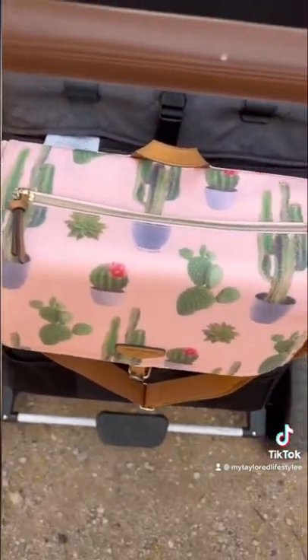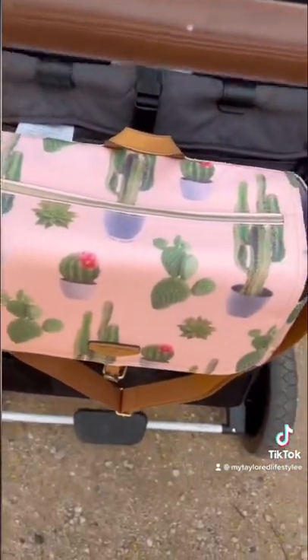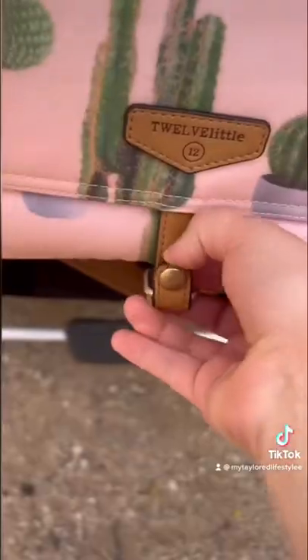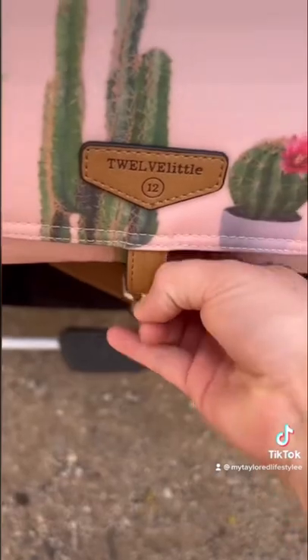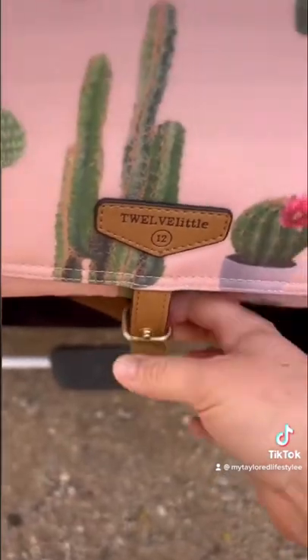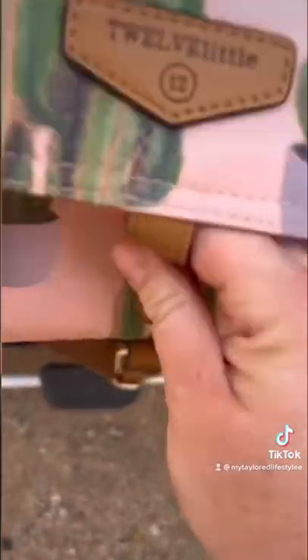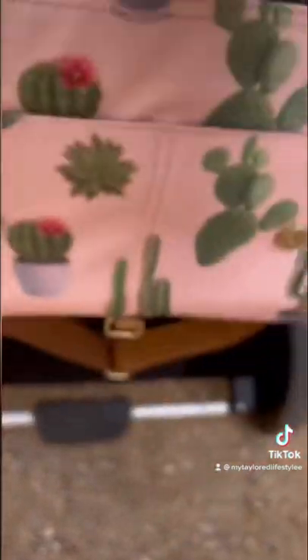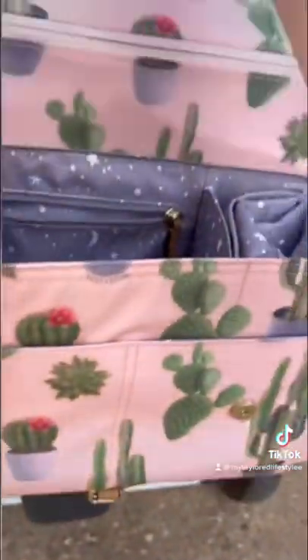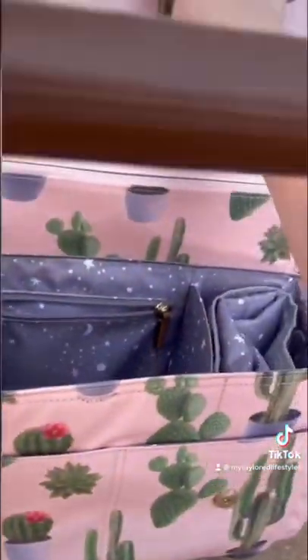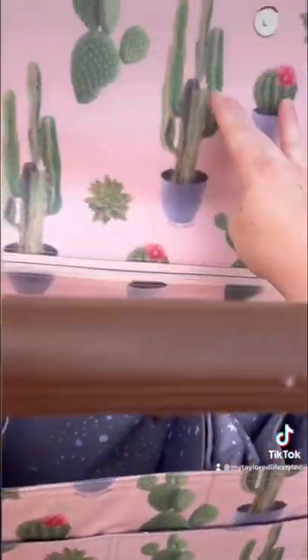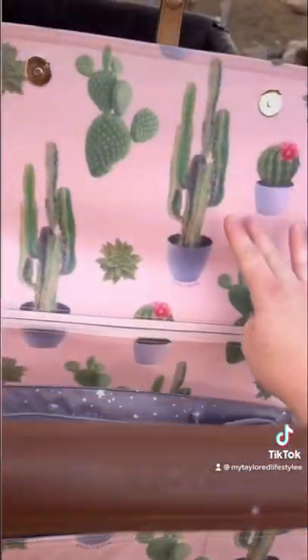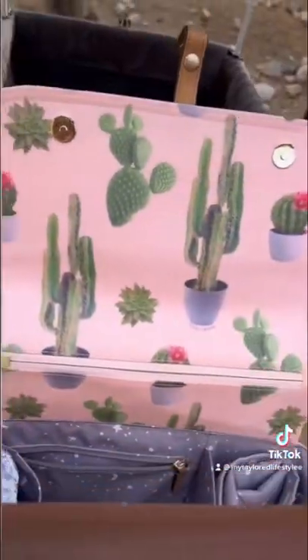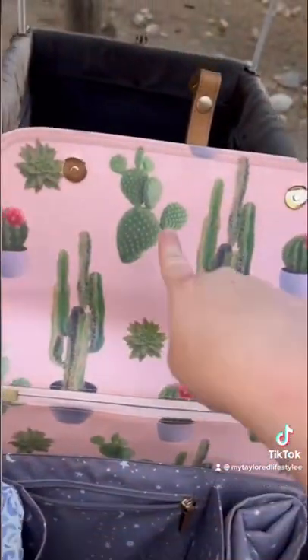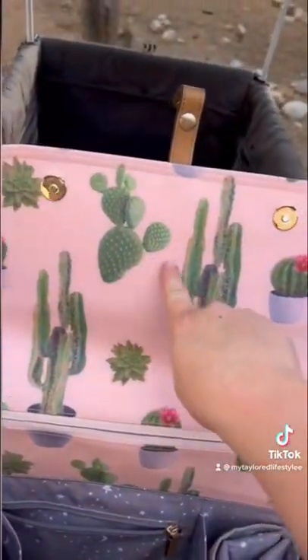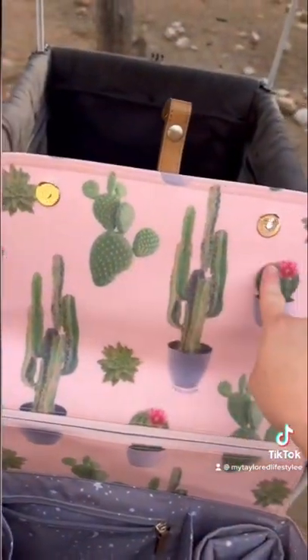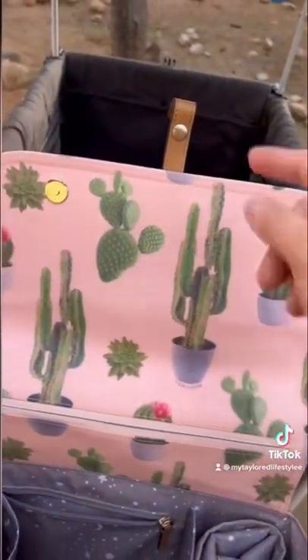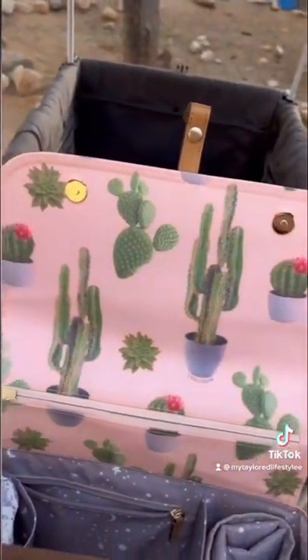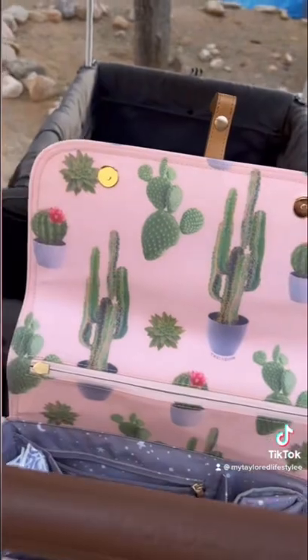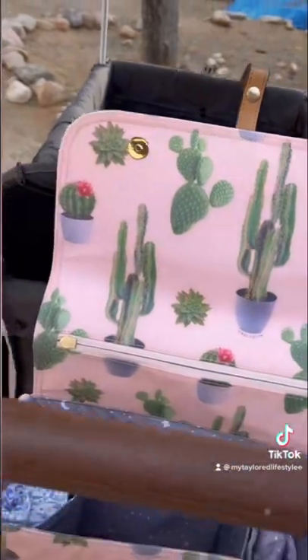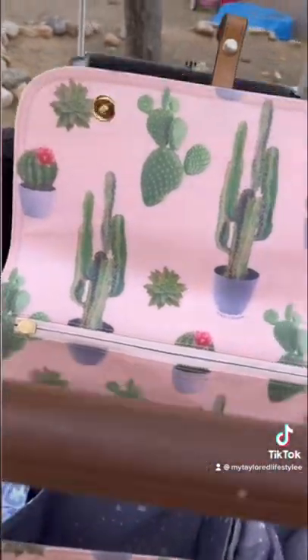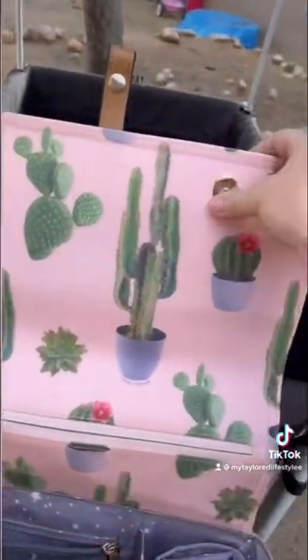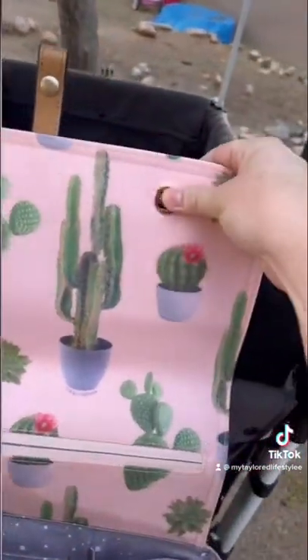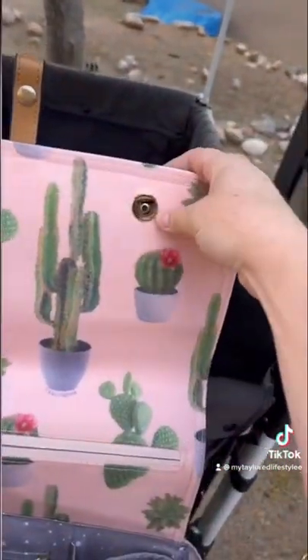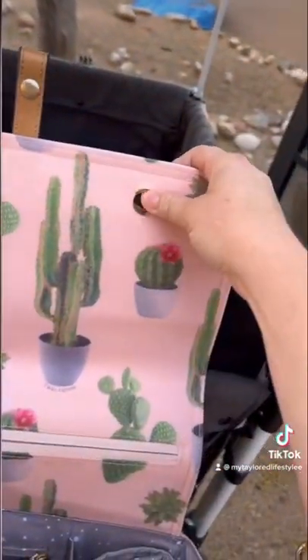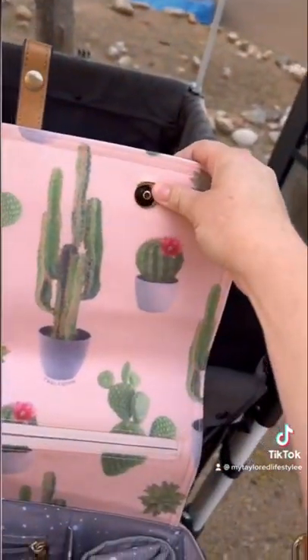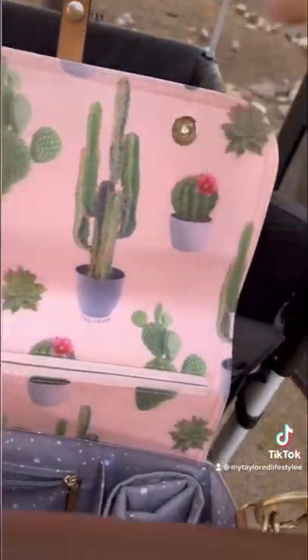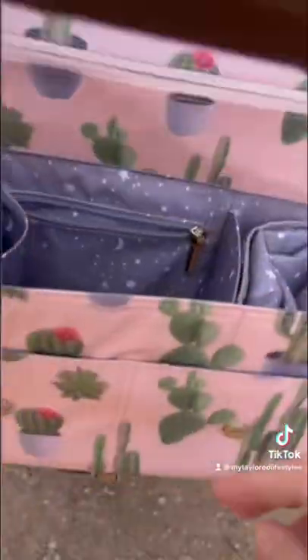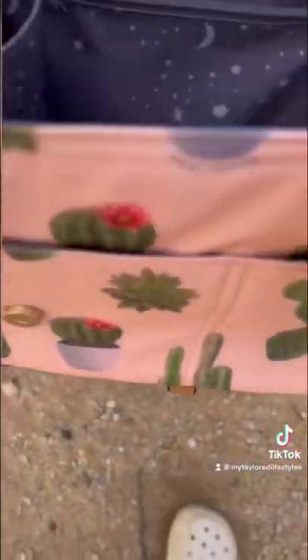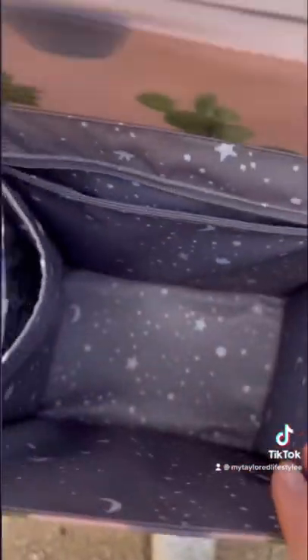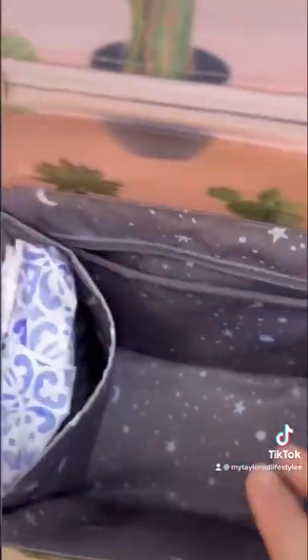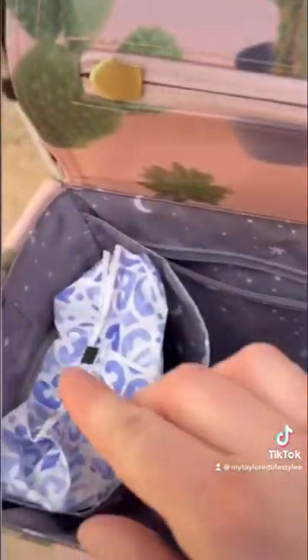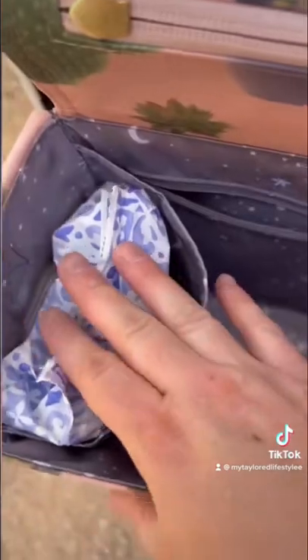I love this little button on the bottom. Let's open it up and see the space inside. The cactus print continues on the inside and it has this cute little gold hardware that is a magnet to keep it closed — and look at this space, you guys.